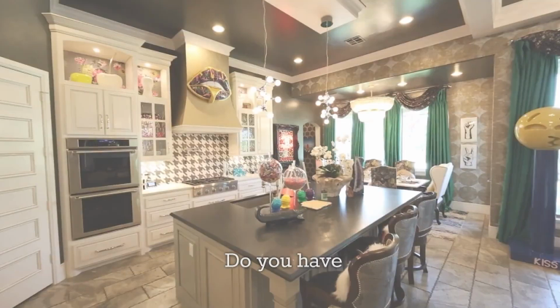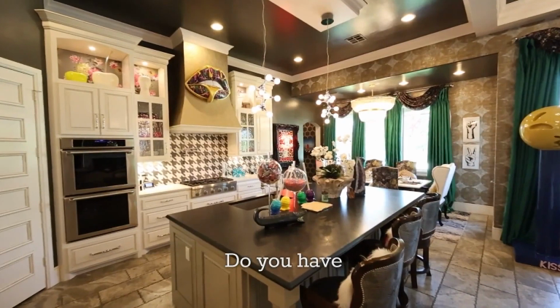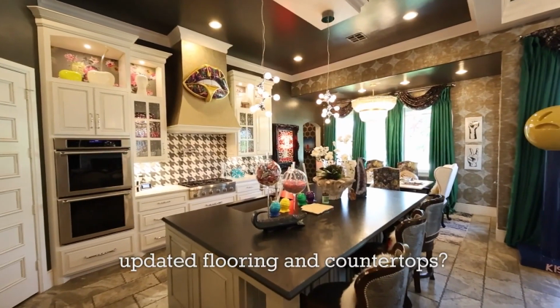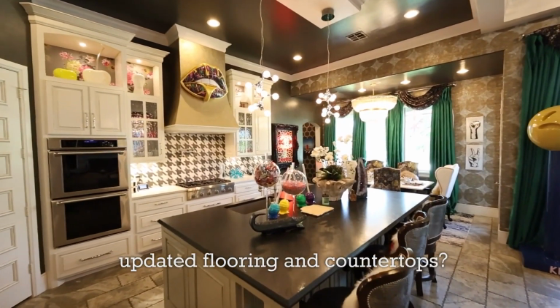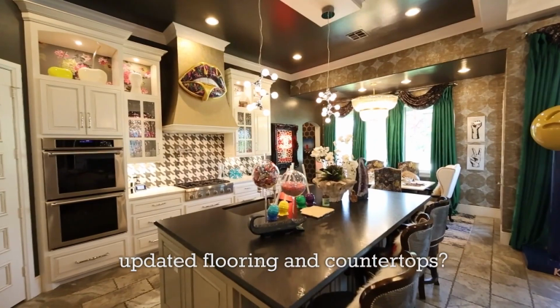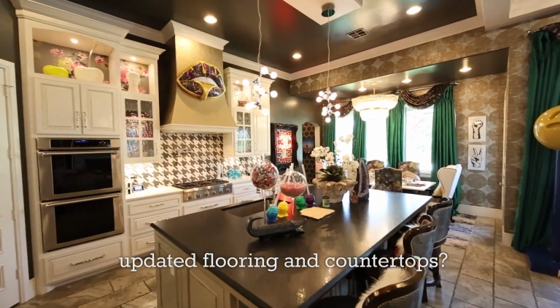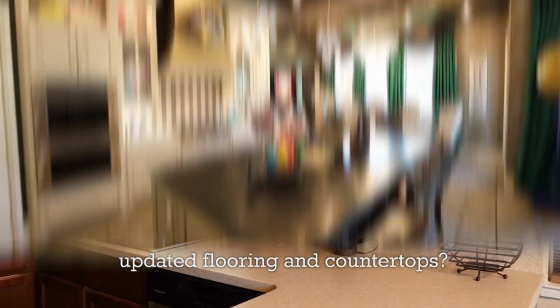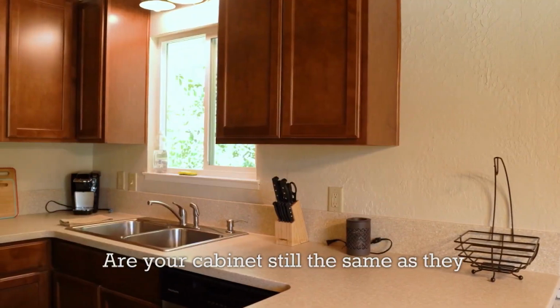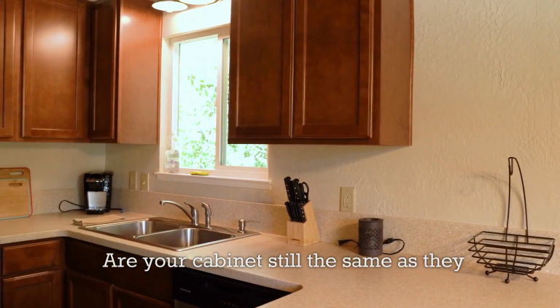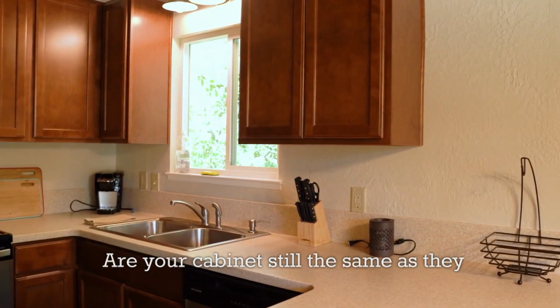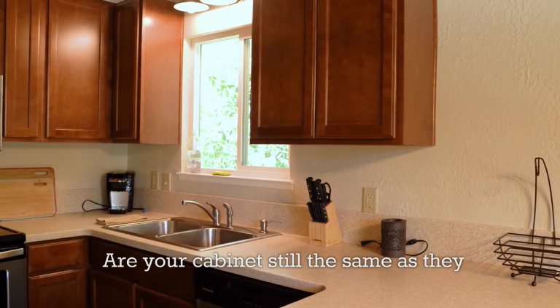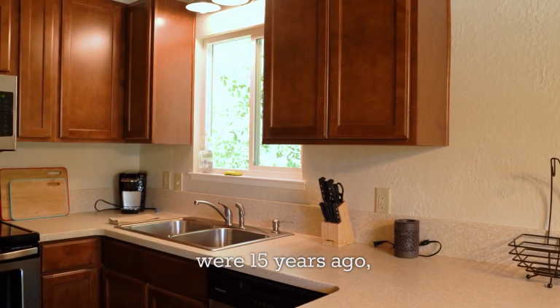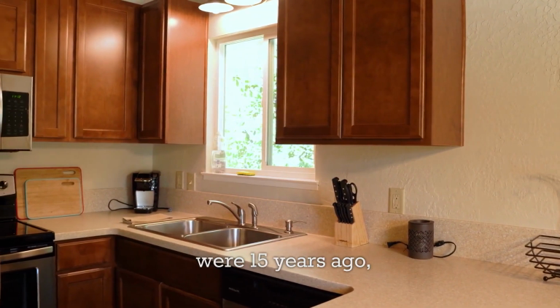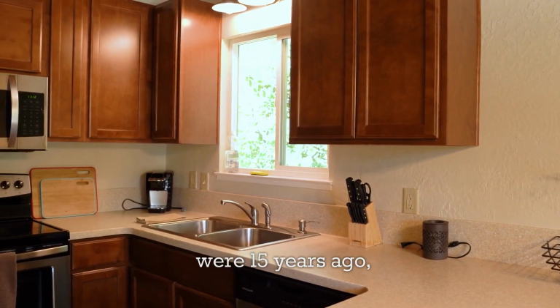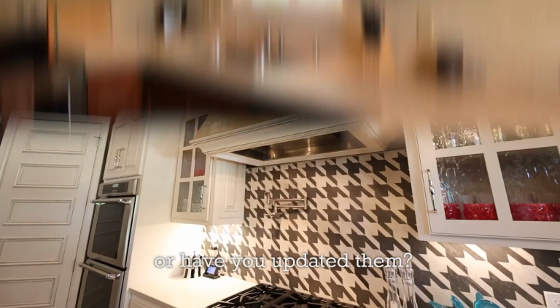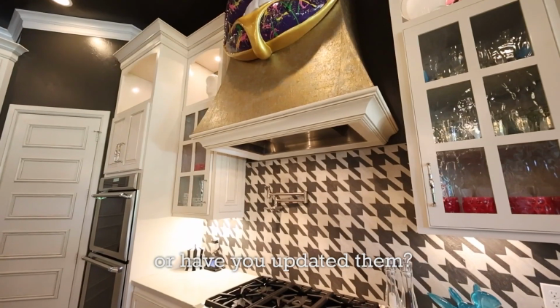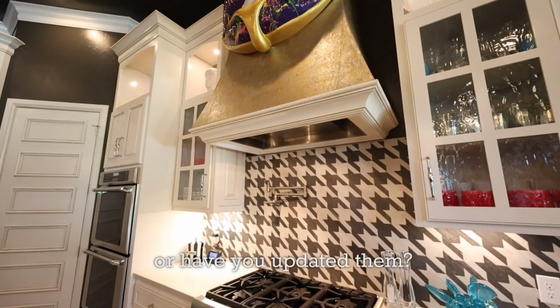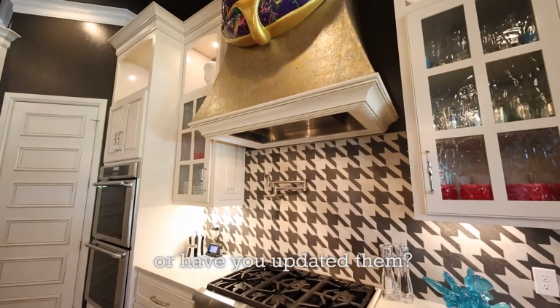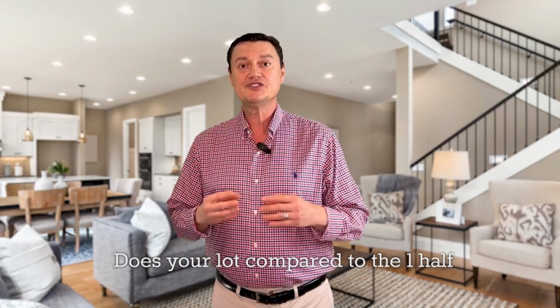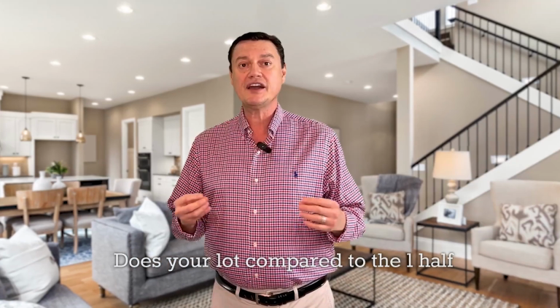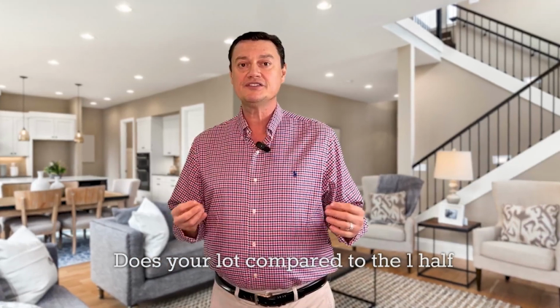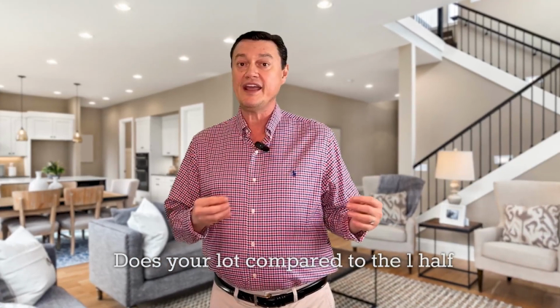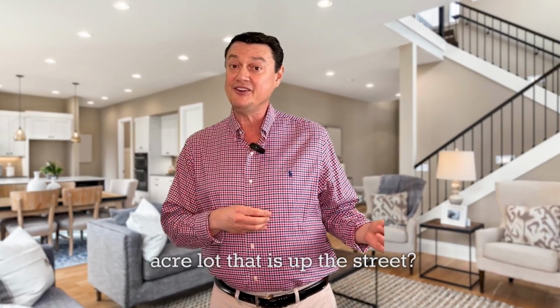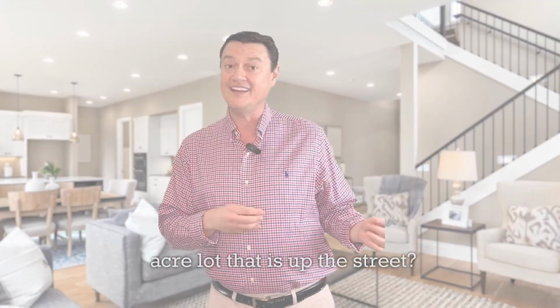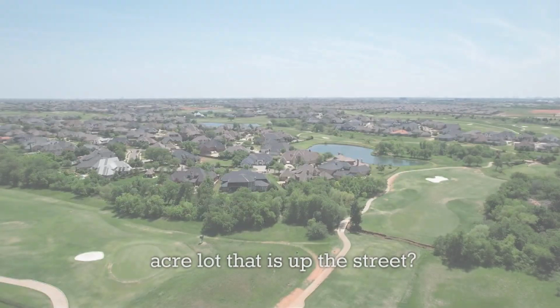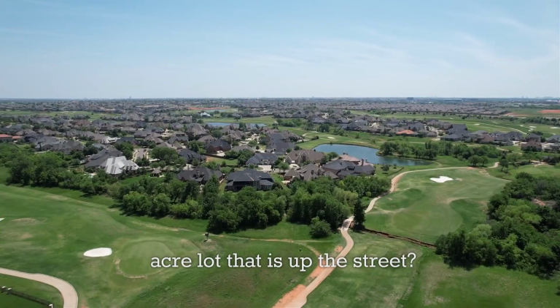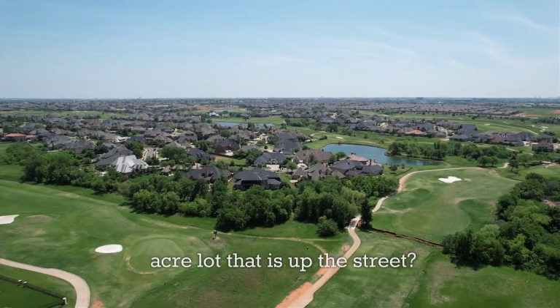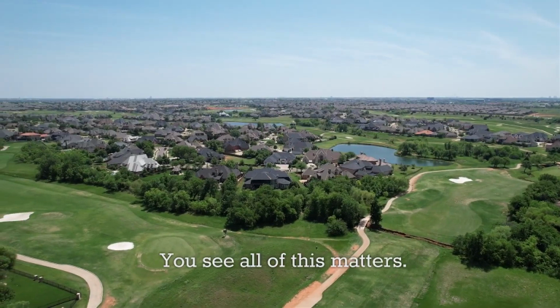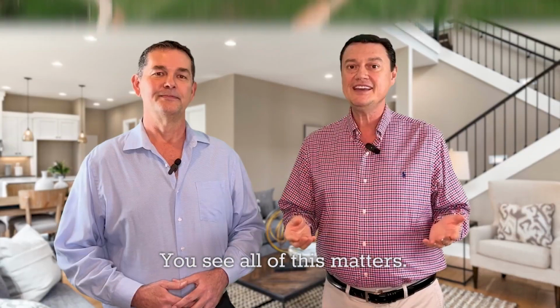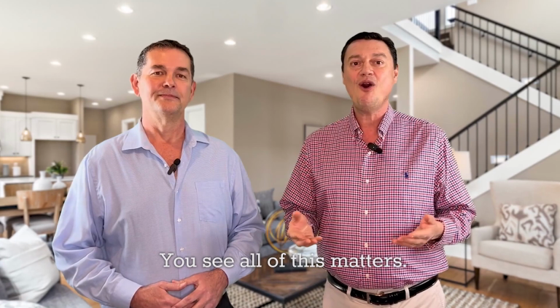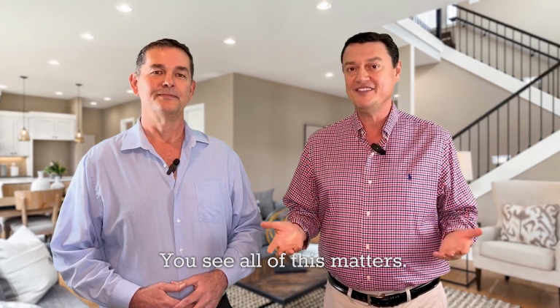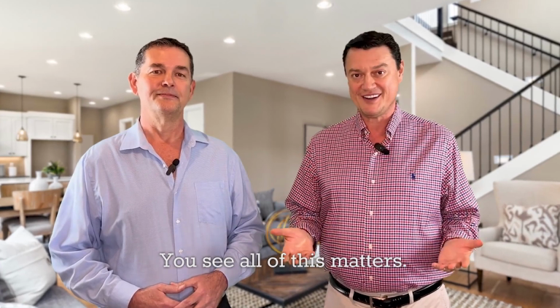Do you have updated flooring and countertops? Are your cabinets still the same as they were 15 years ago, or have you updated them? Does your lot compare to the half-acre lot that is up the street? All of this matters.